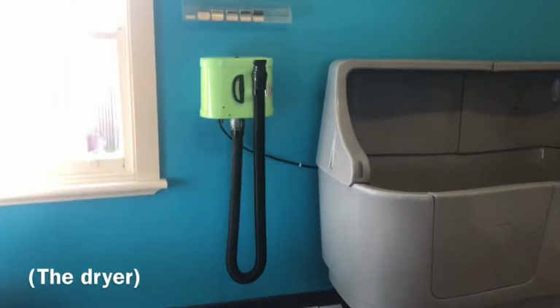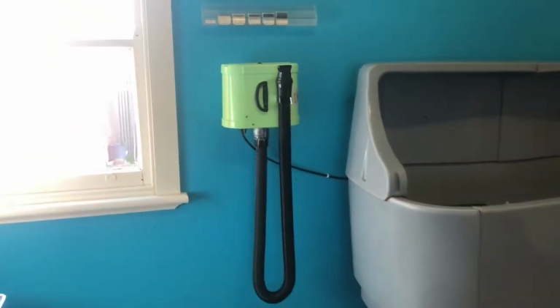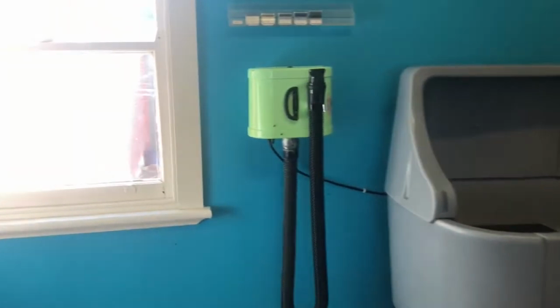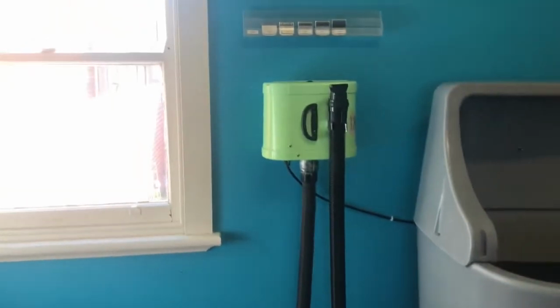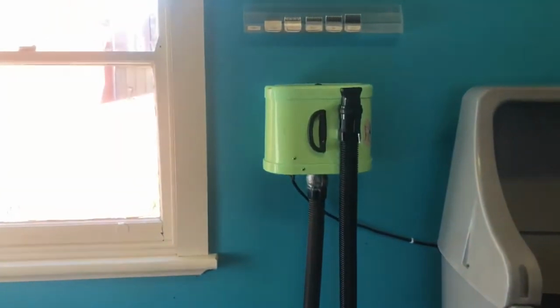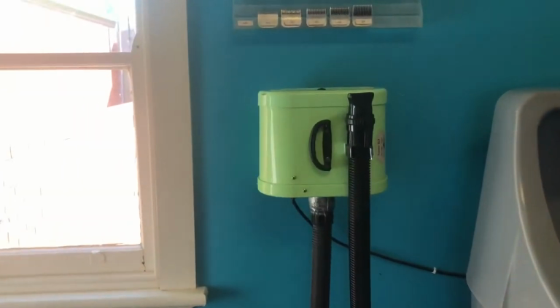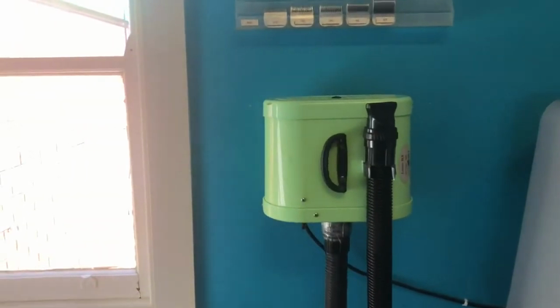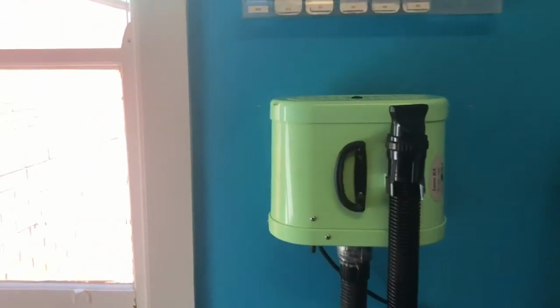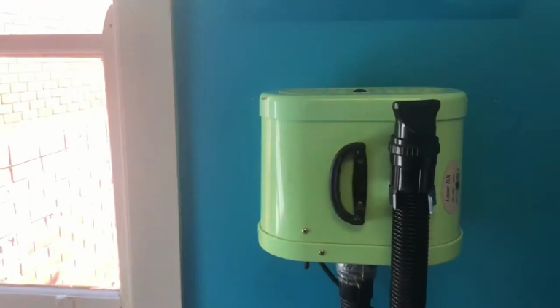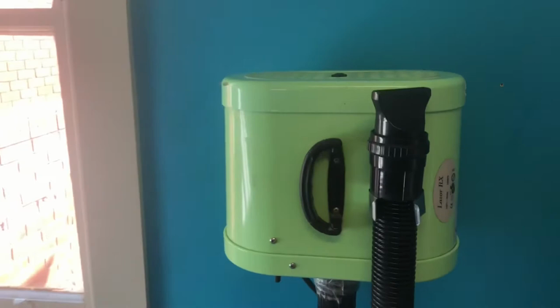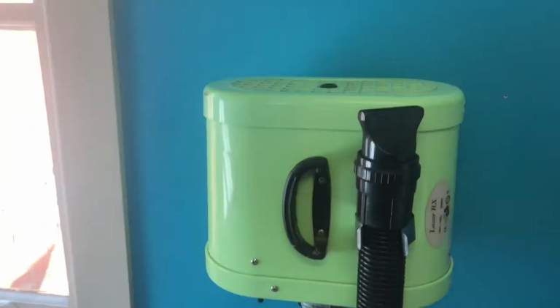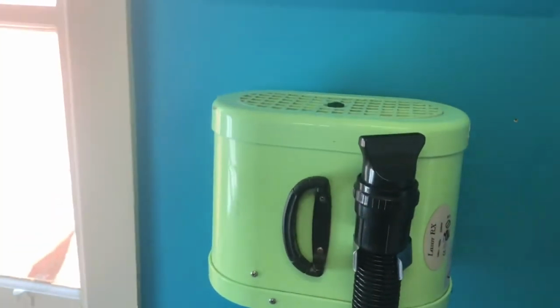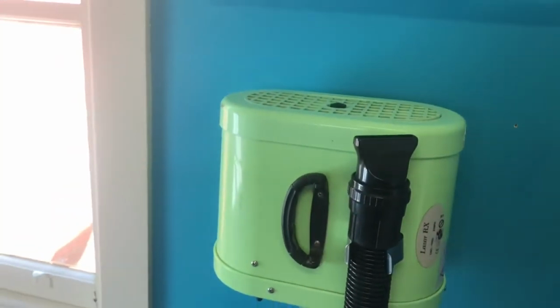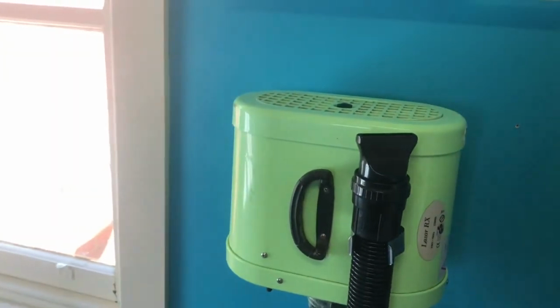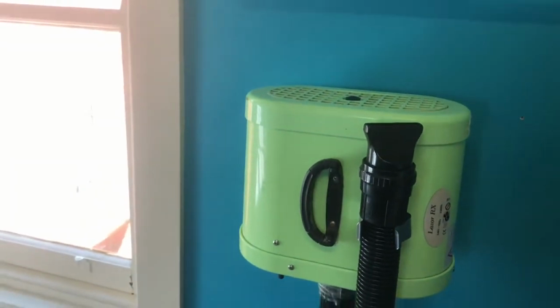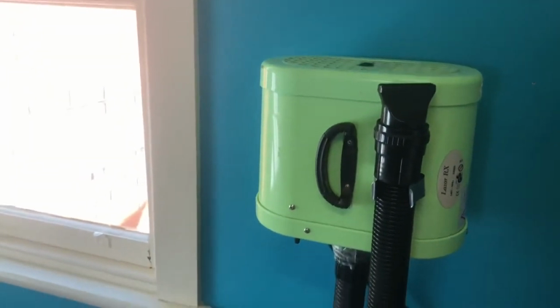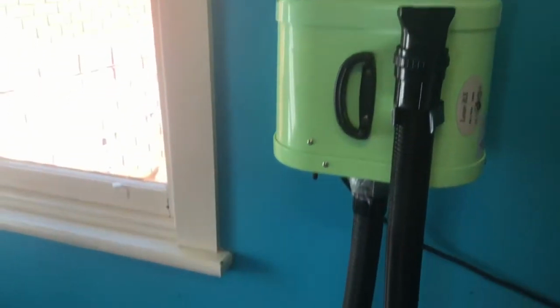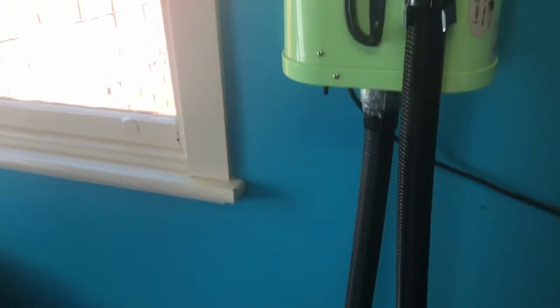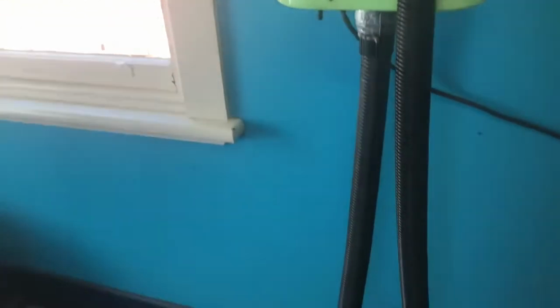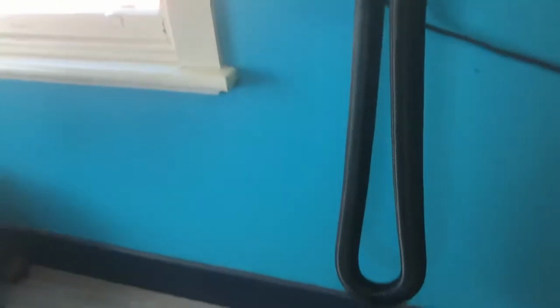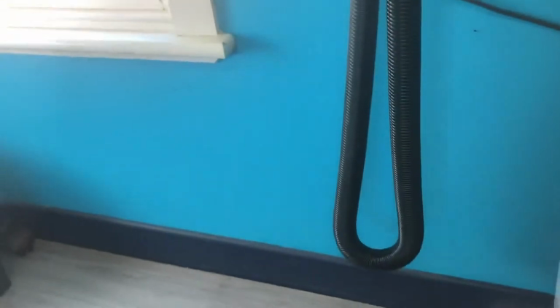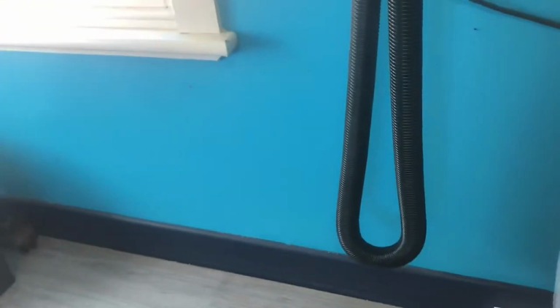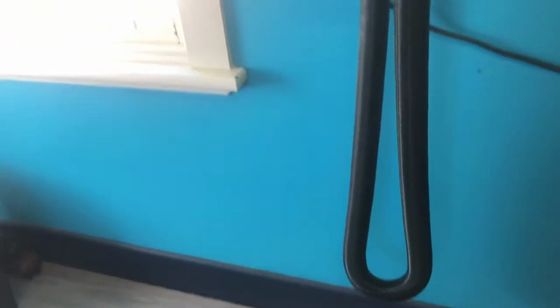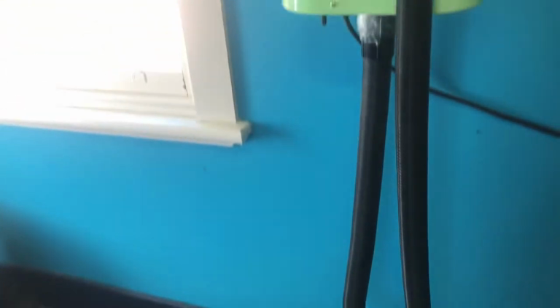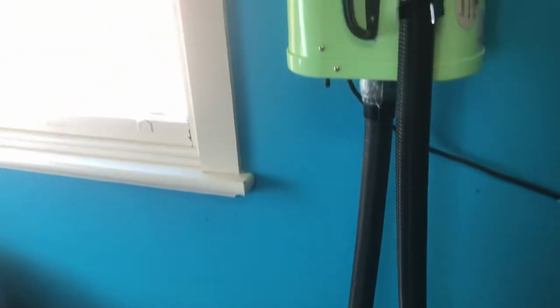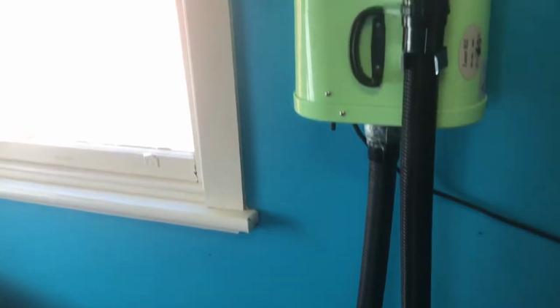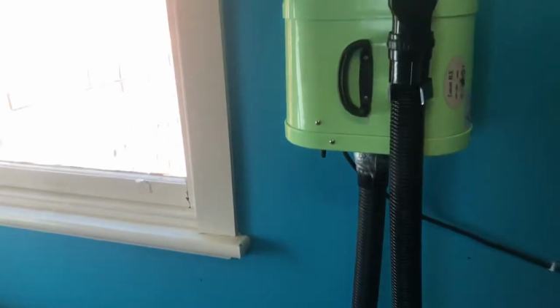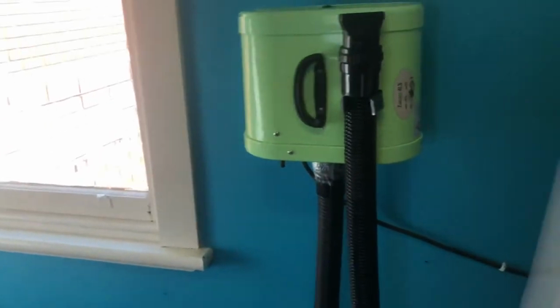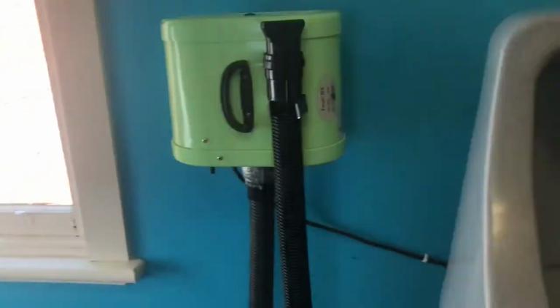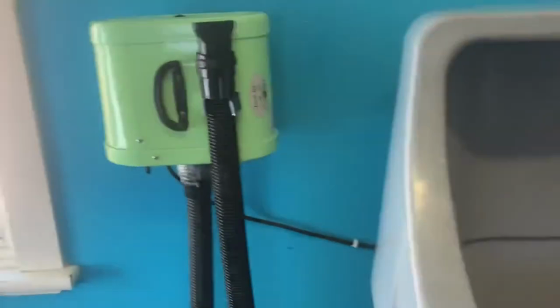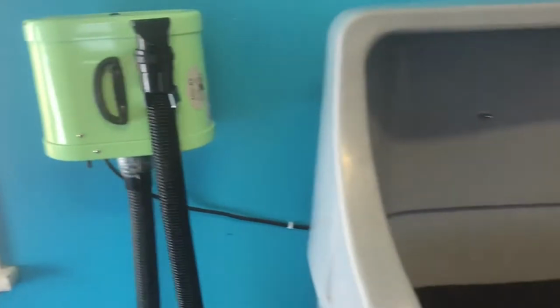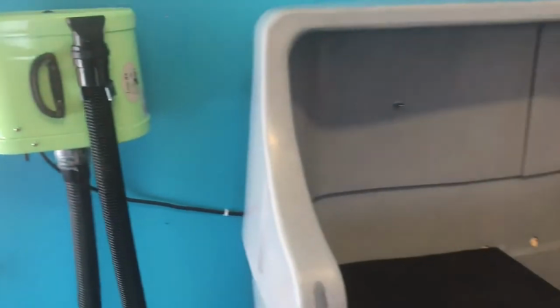The dryer I use and recommend is the Pupkiss Laser RX Twin Motor Dryer. You can dry on low power or high power, and they're a pretty good price for what they are.